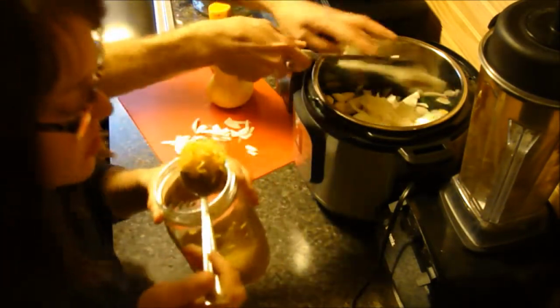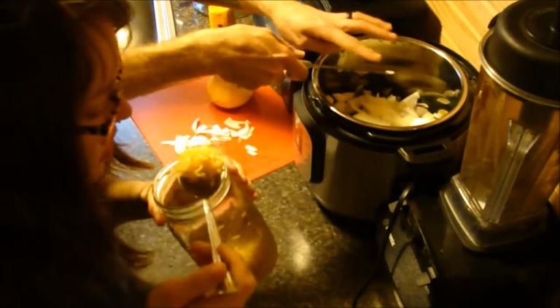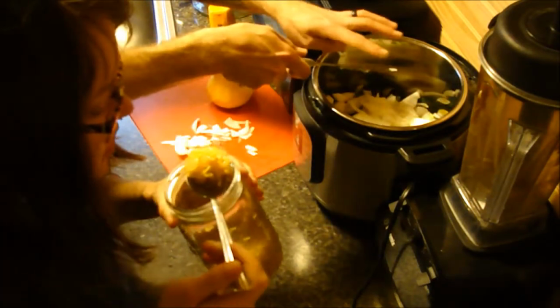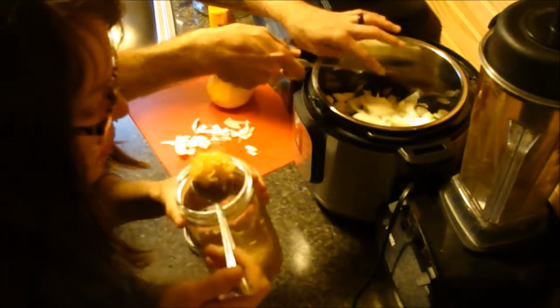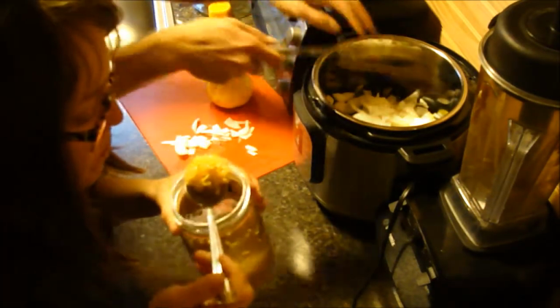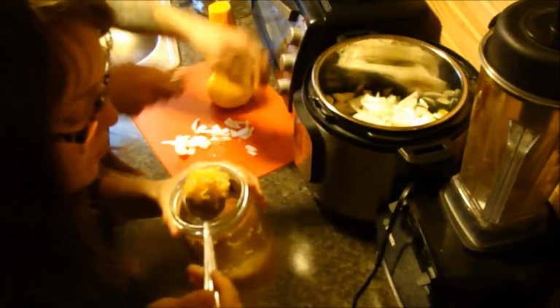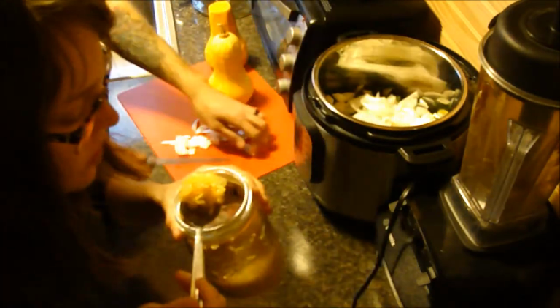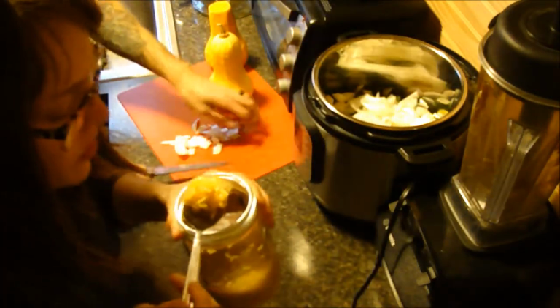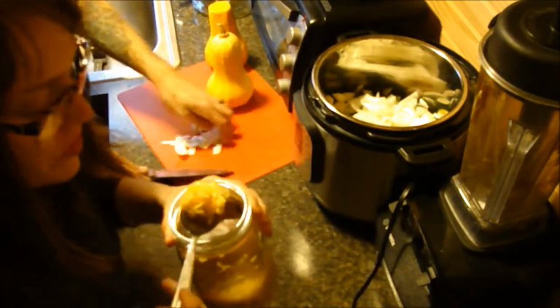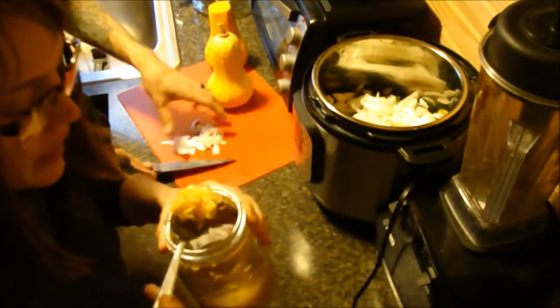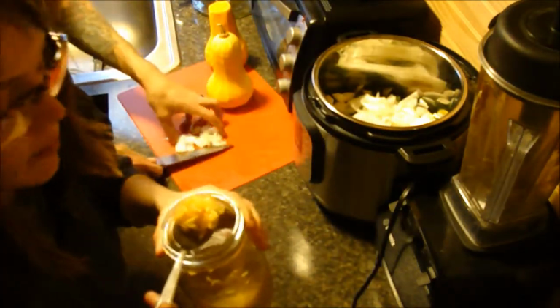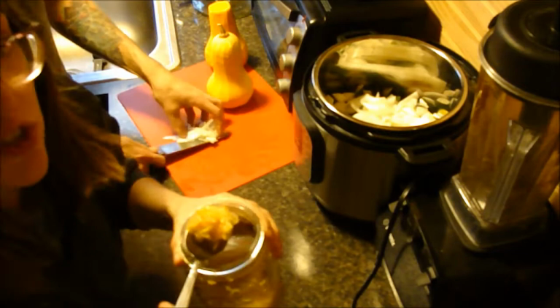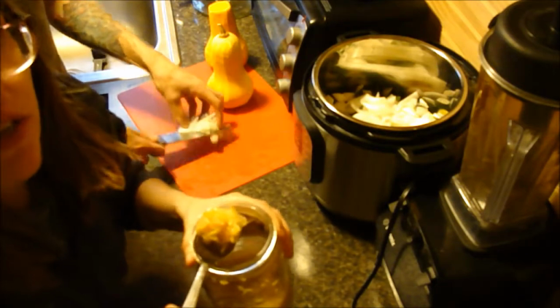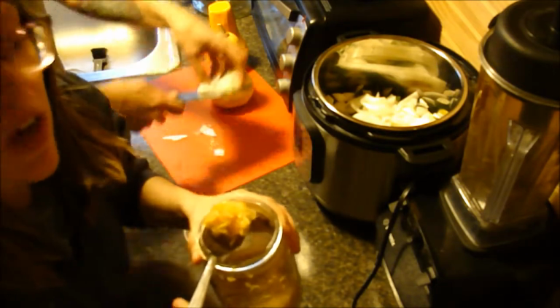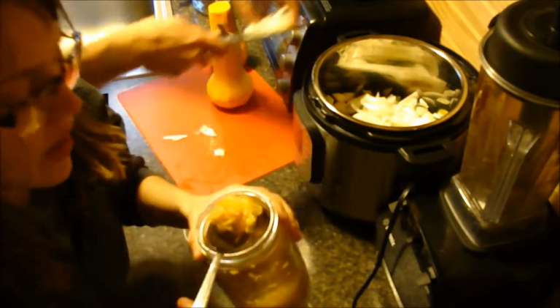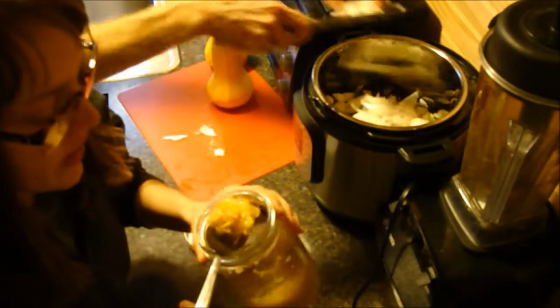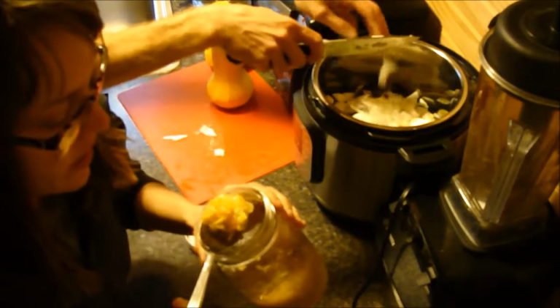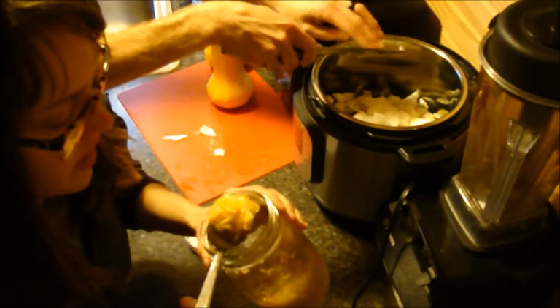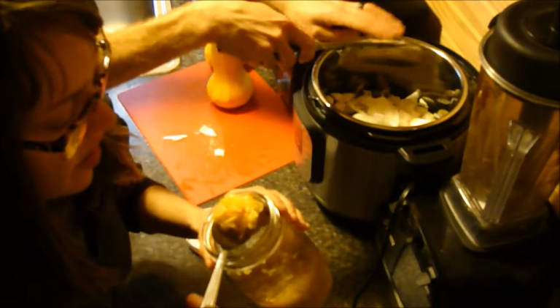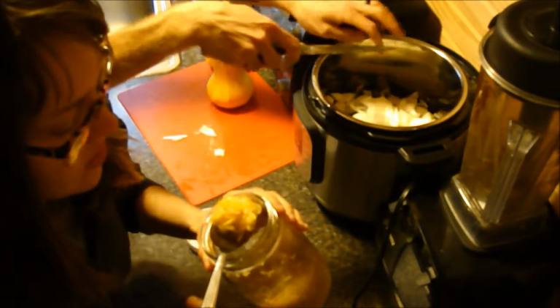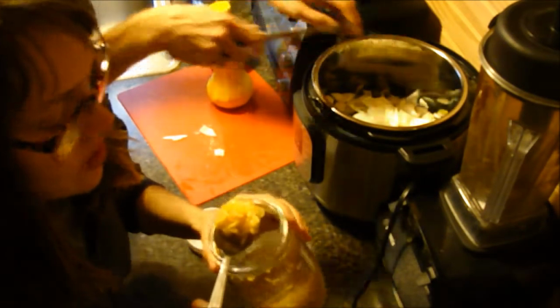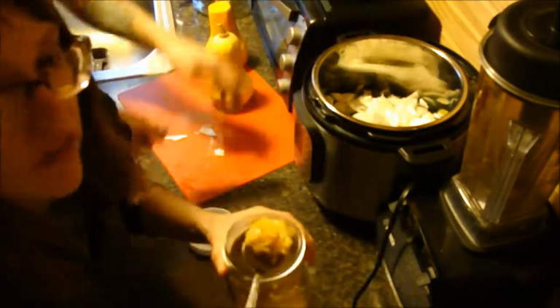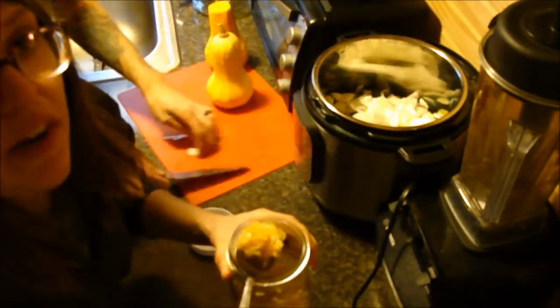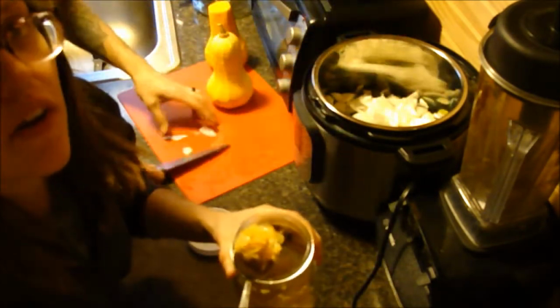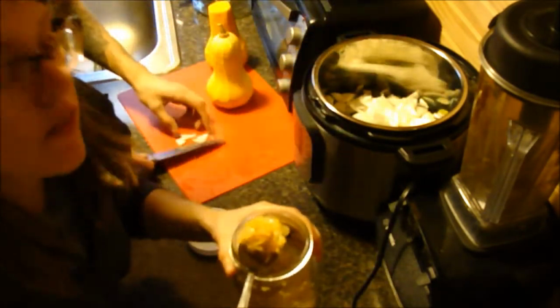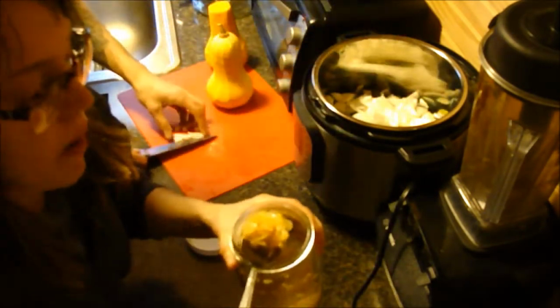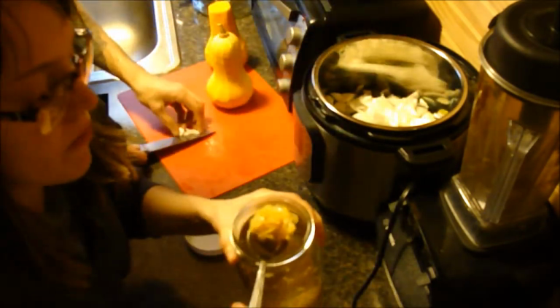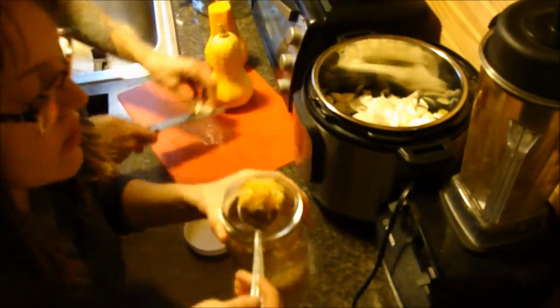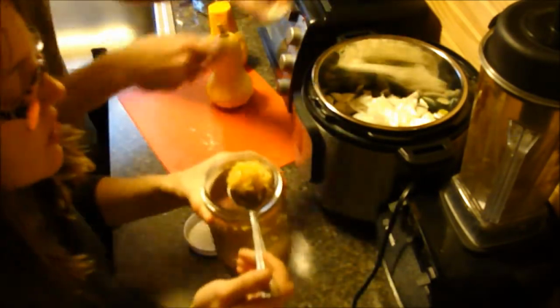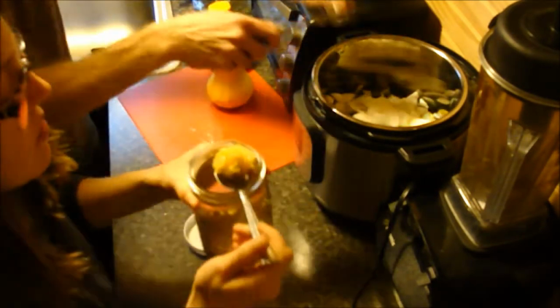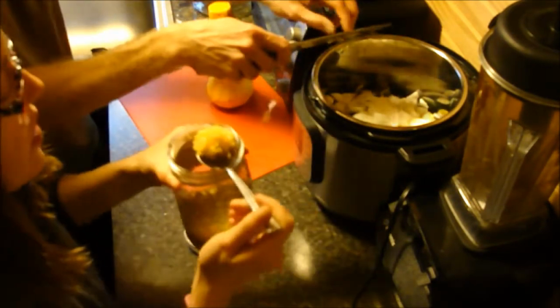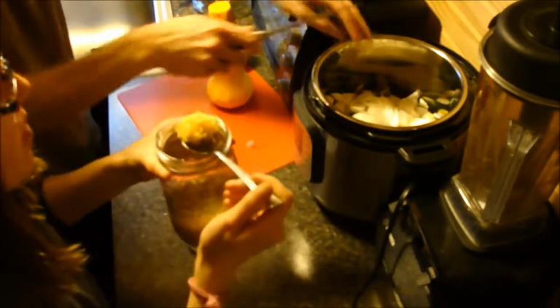Eating some homemade kraut as we prepare this. This is a curatito, so it's green cabbage, onion, carrots, oregano, and red pepper flakes. And it's very yummy.